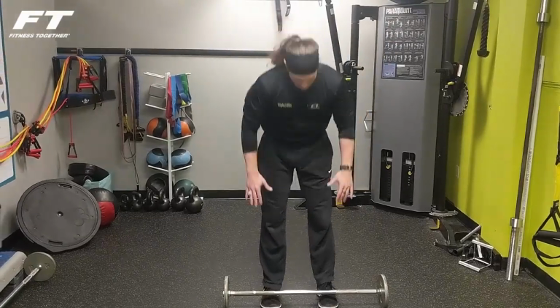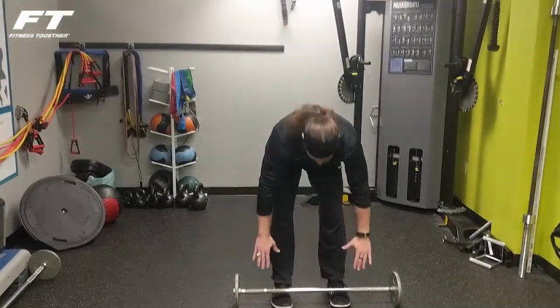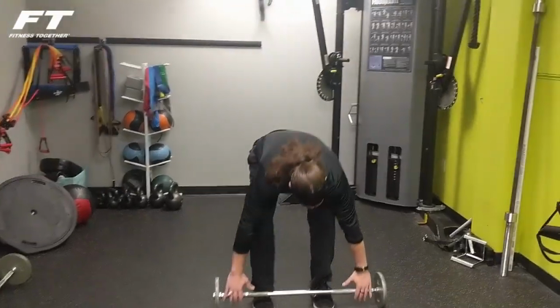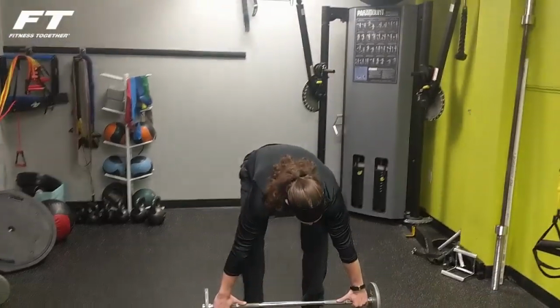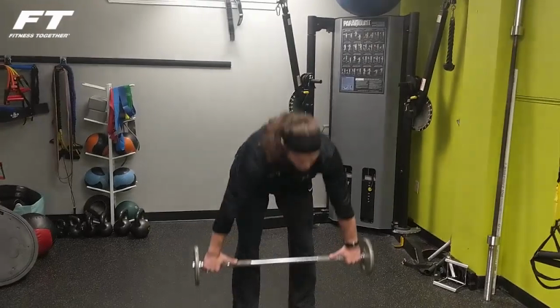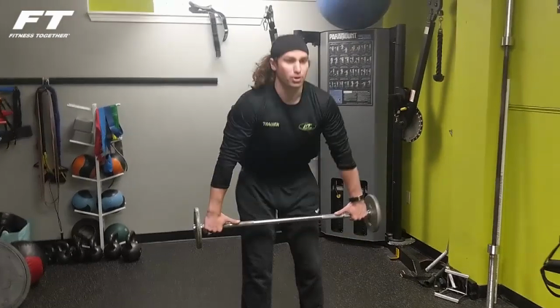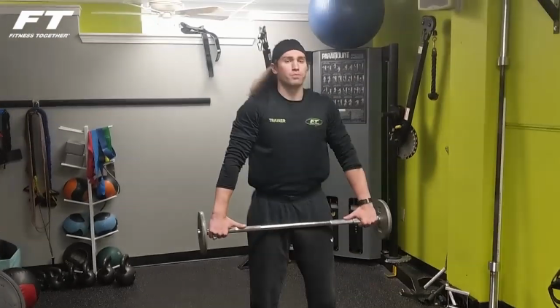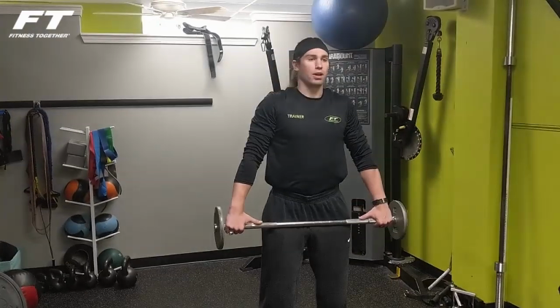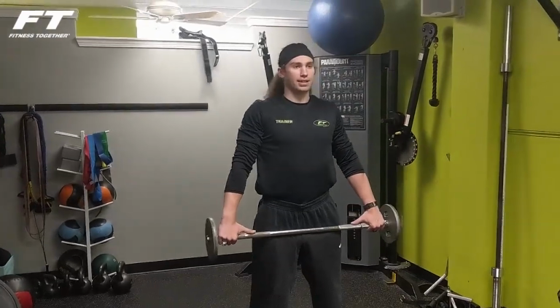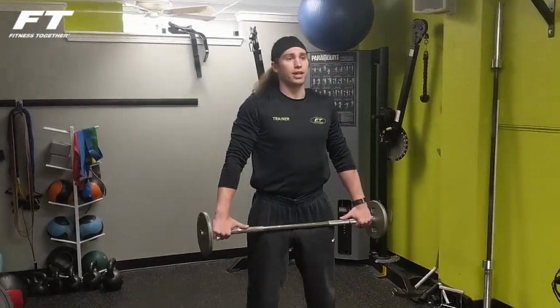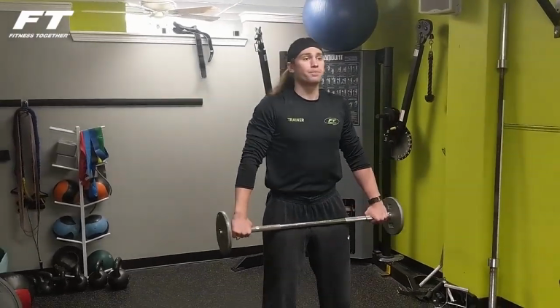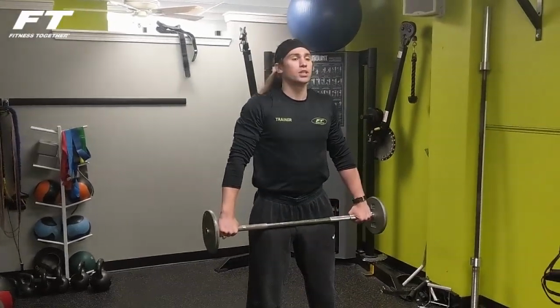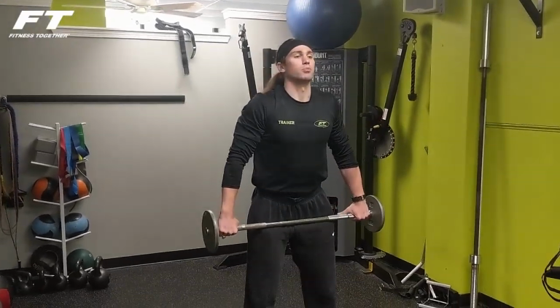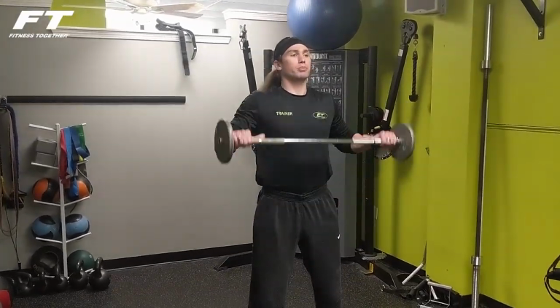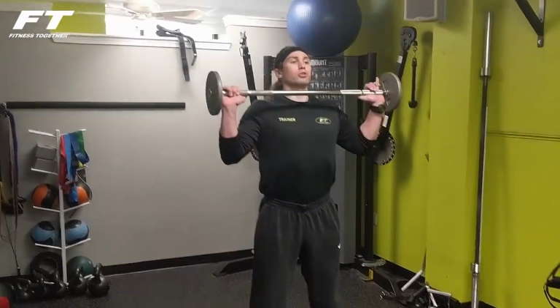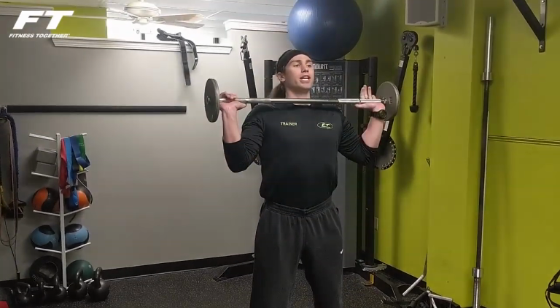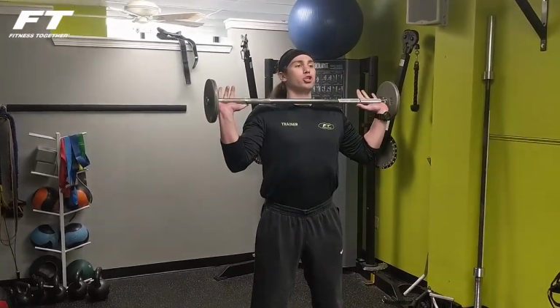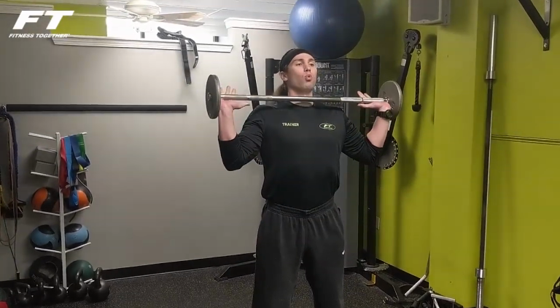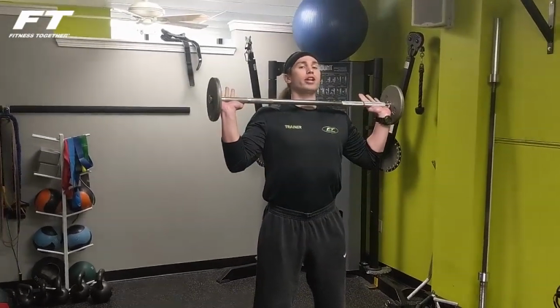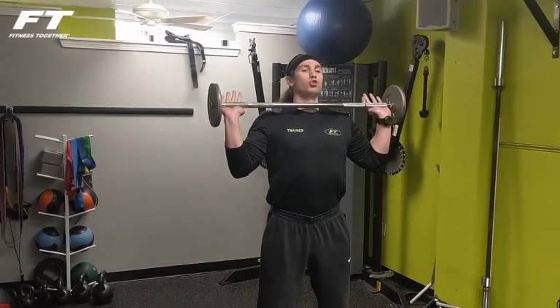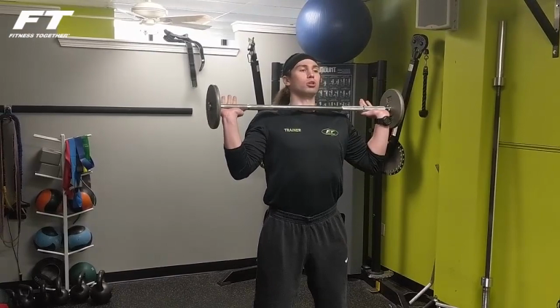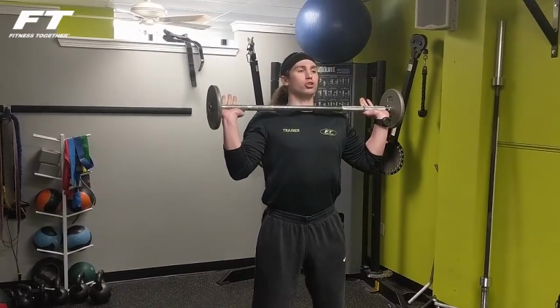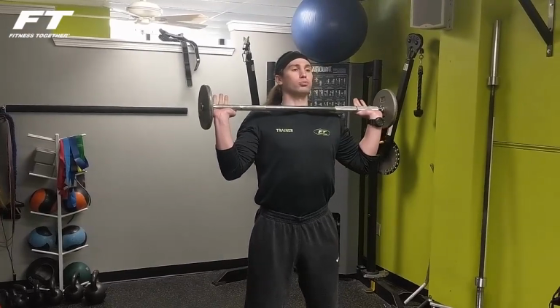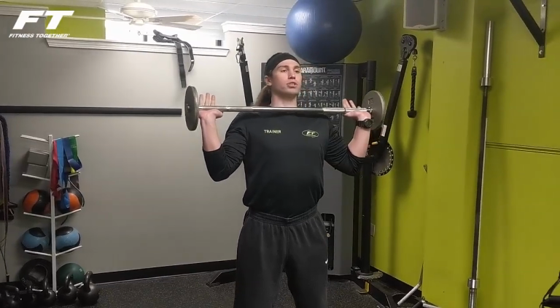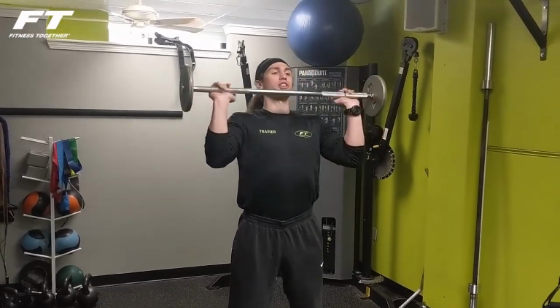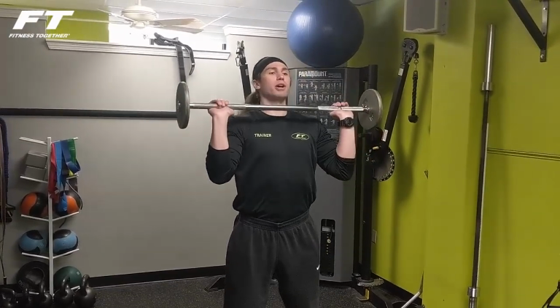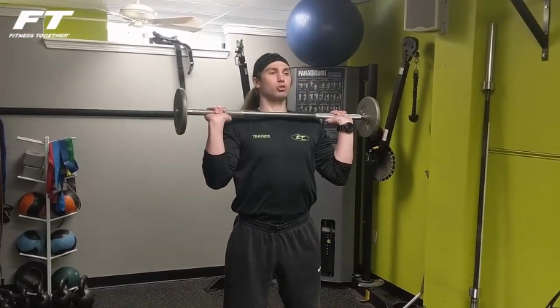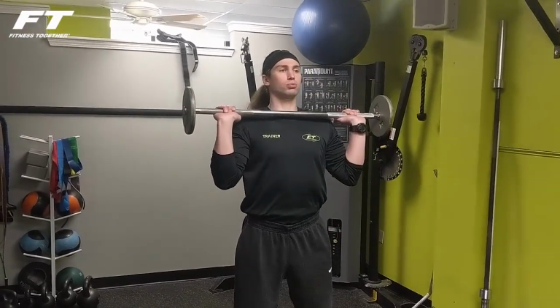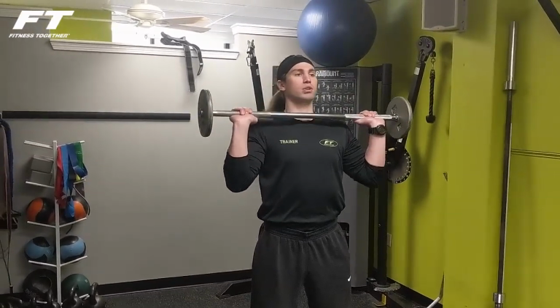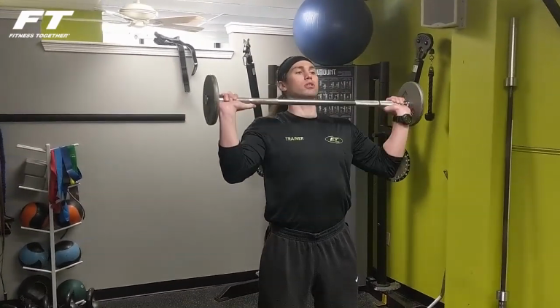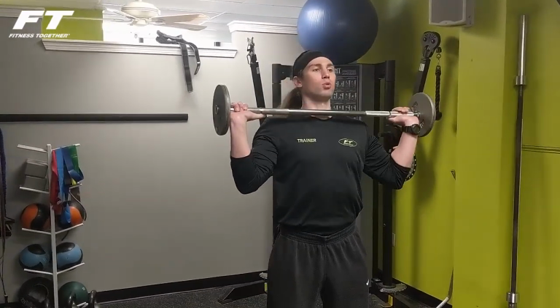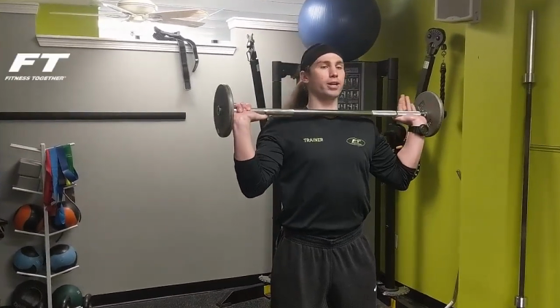So you're going to pick up a bar — a straight bar — again, light, and bring it up to shoulder height. You're going to go wider than normal on your shoulder press. So if this is my normal shoulder press, I'm going to go a little bit wider.